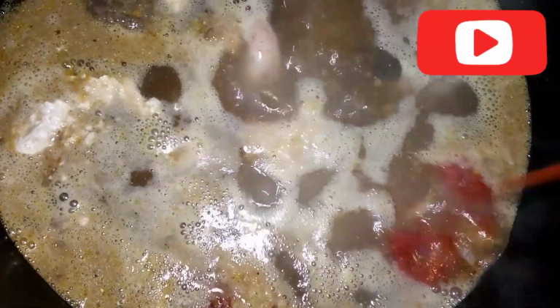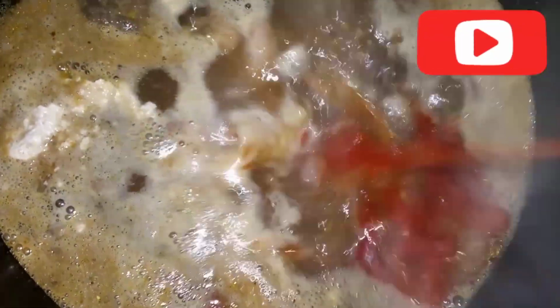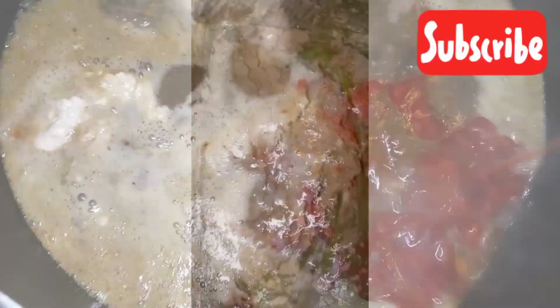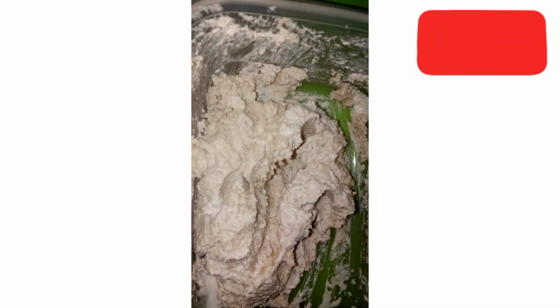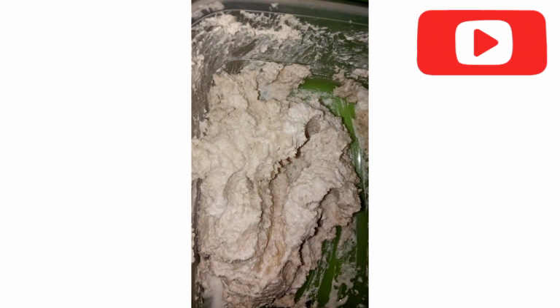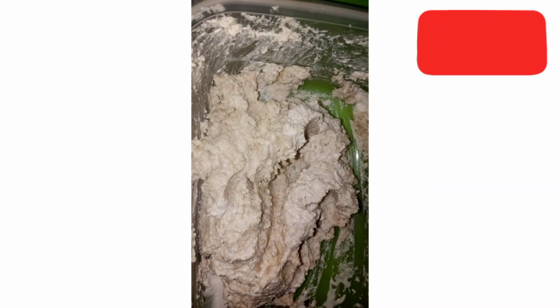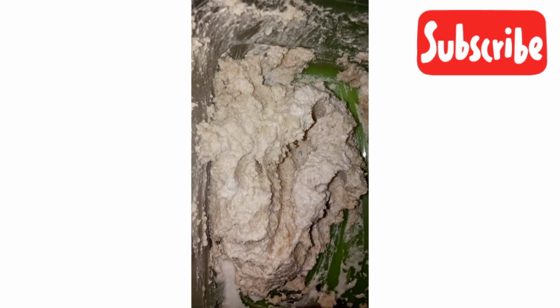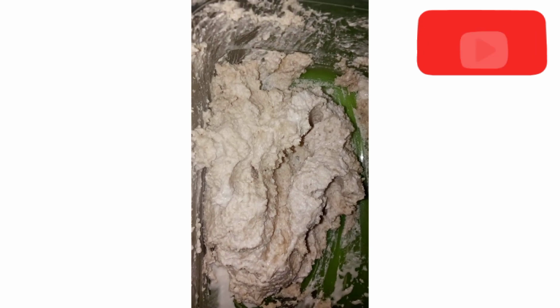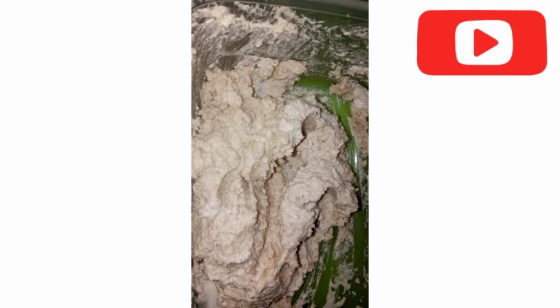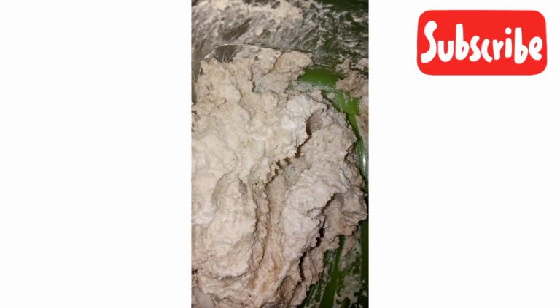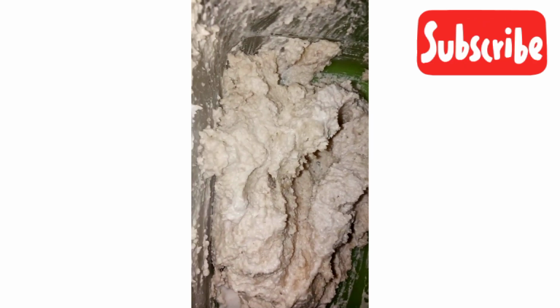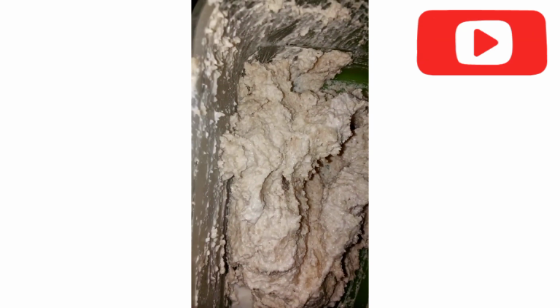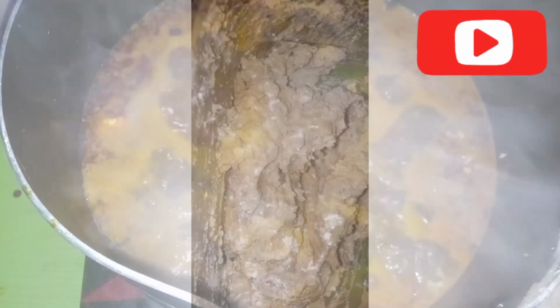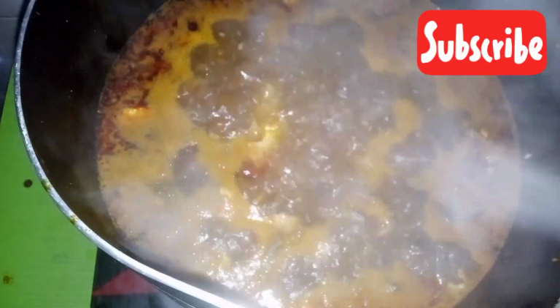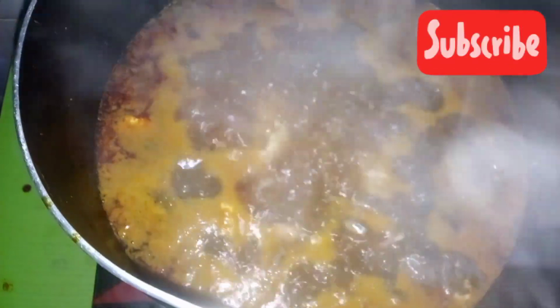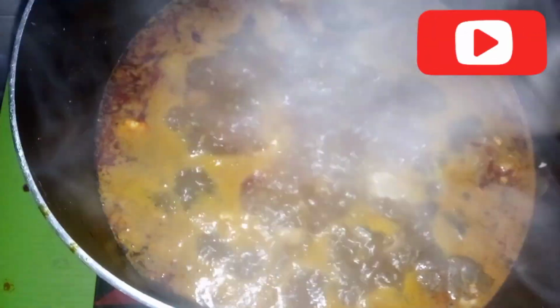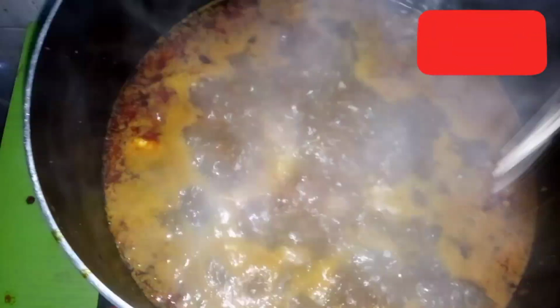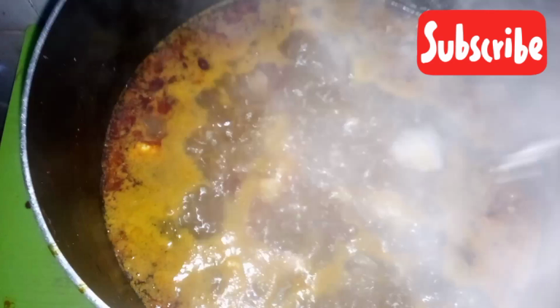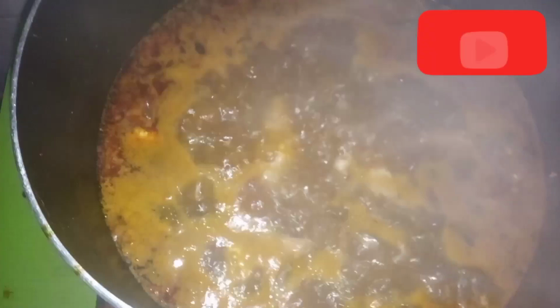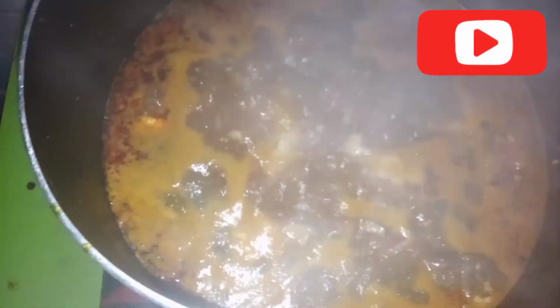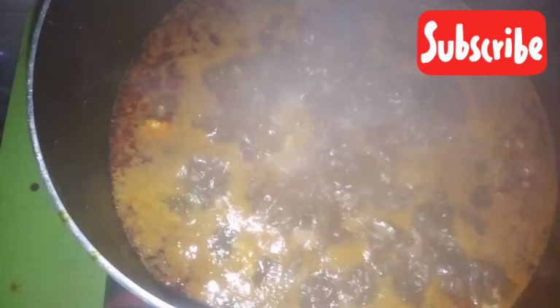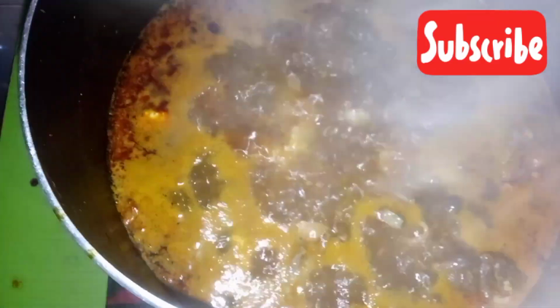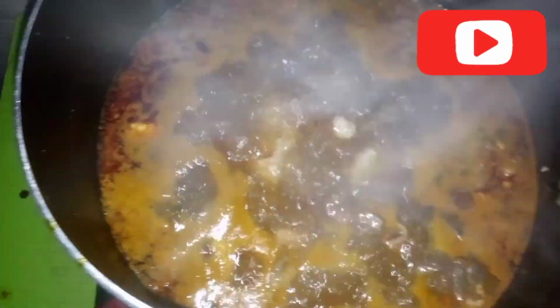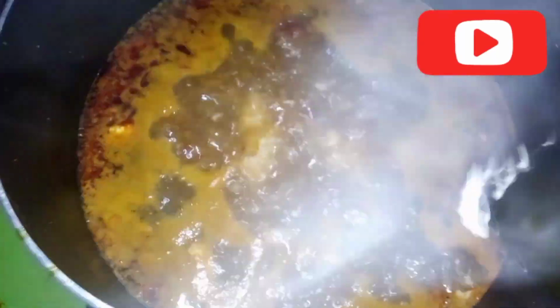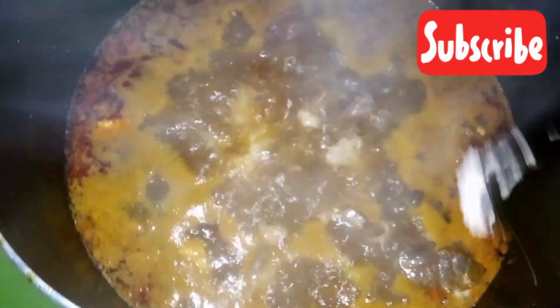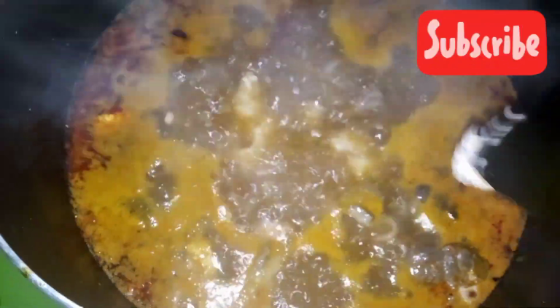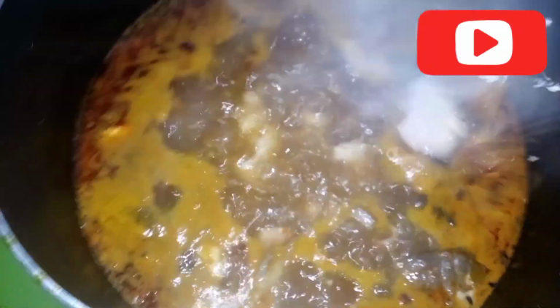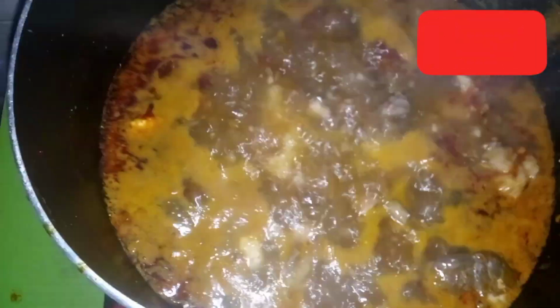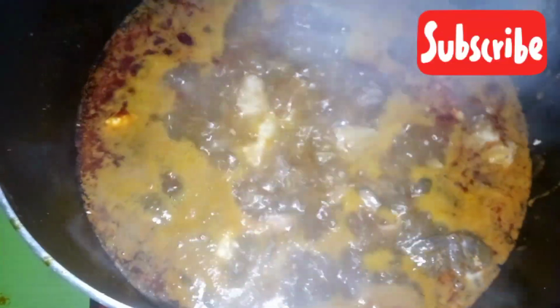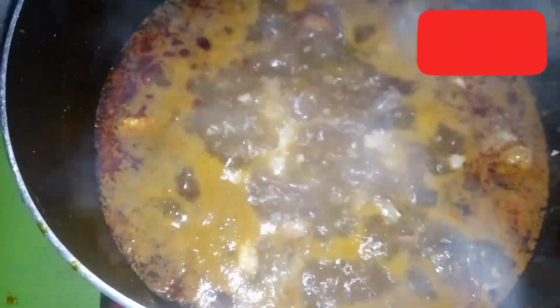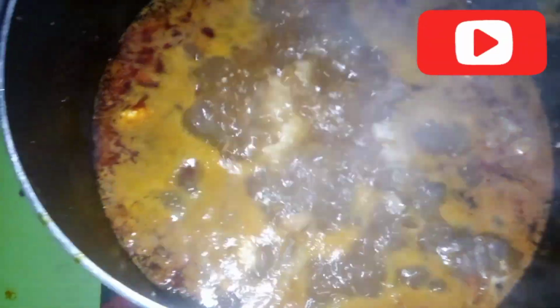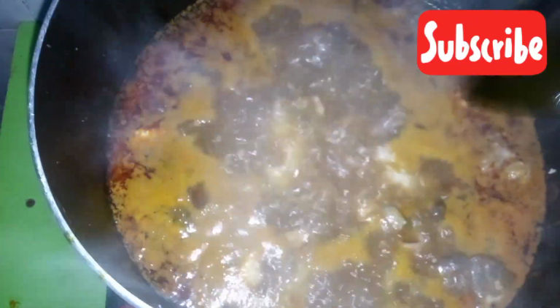I'll go ahead and add my oil. That's my egusi already mixed with warm water. I will not put the egusi in immediately — I'll add it and let it boil for about 15 minutes or more first before putting the vegetable.